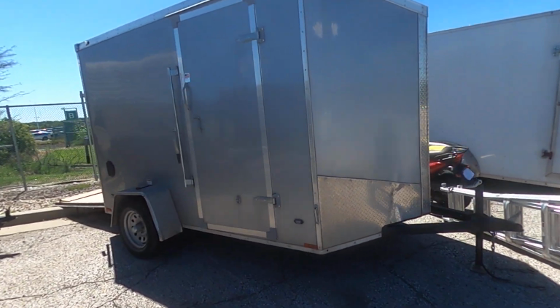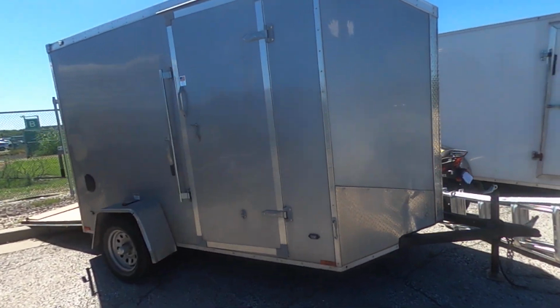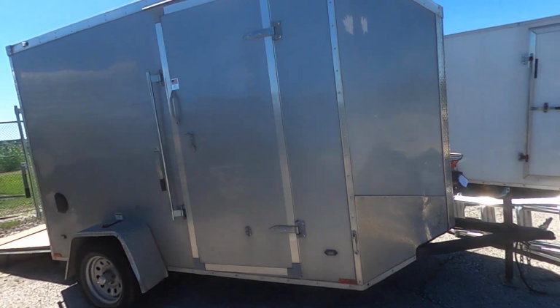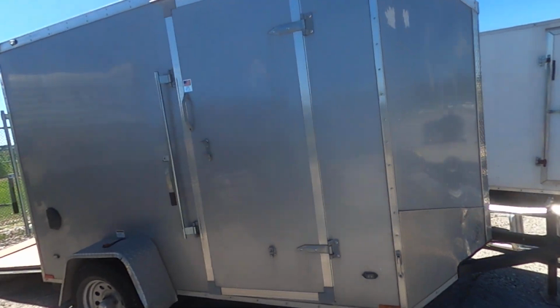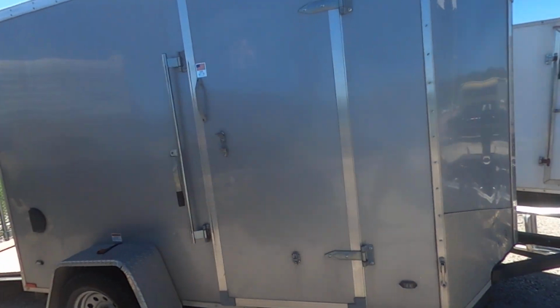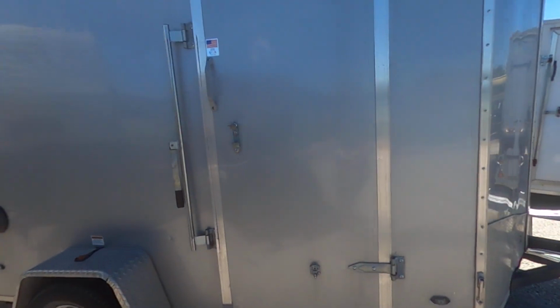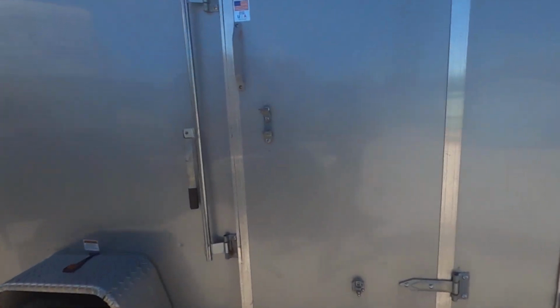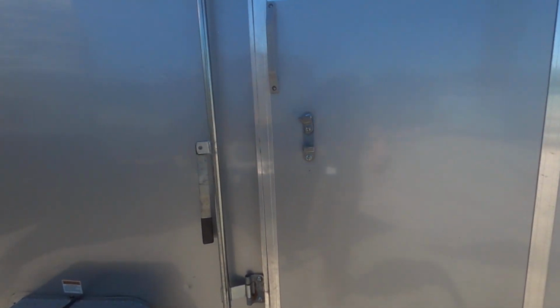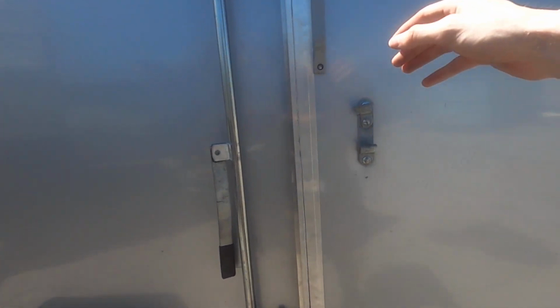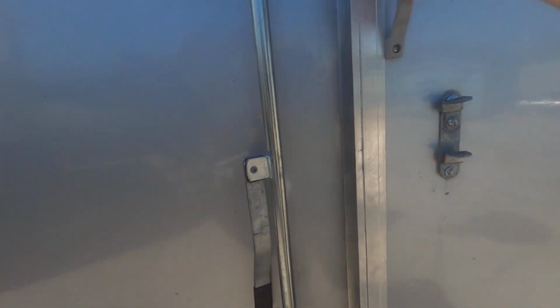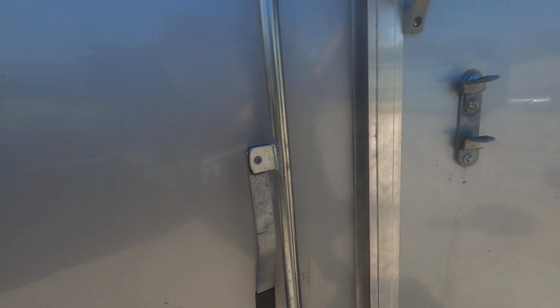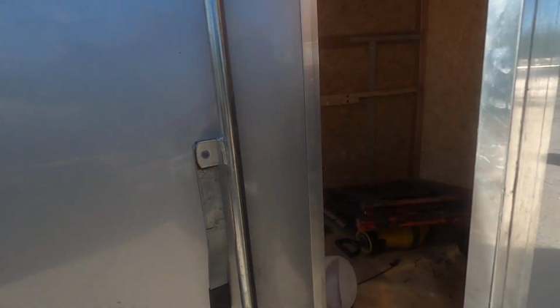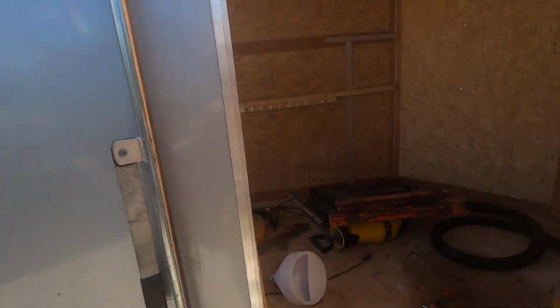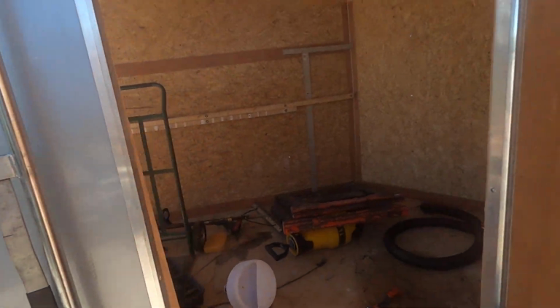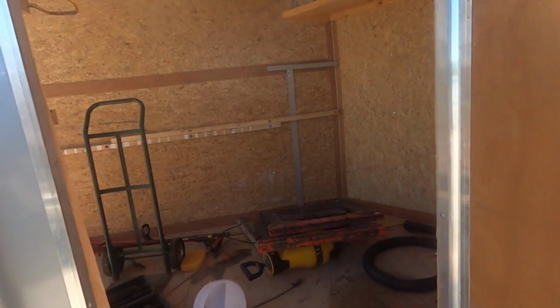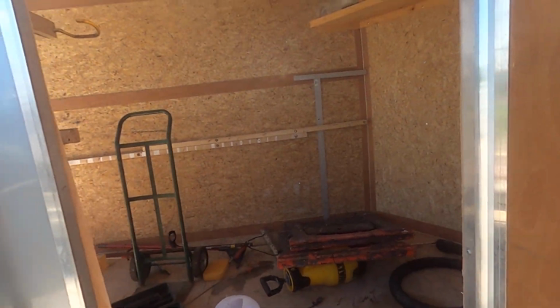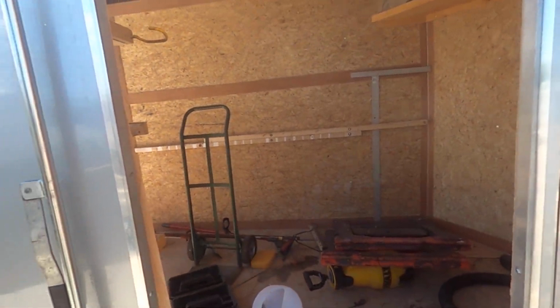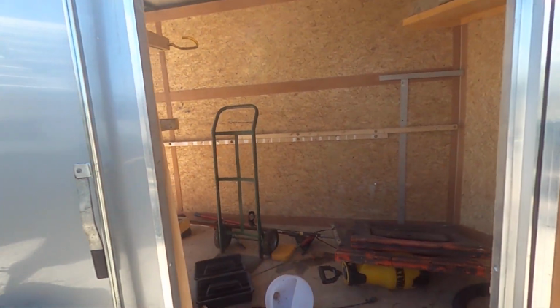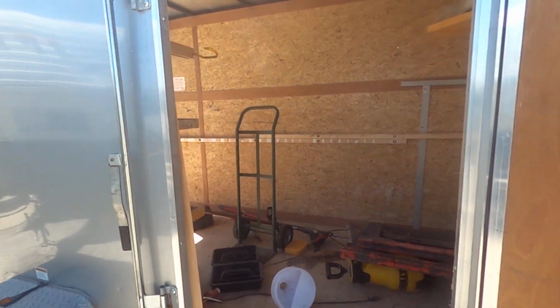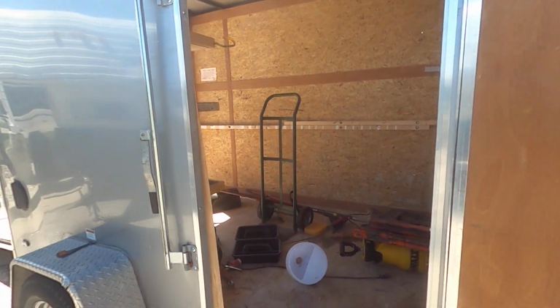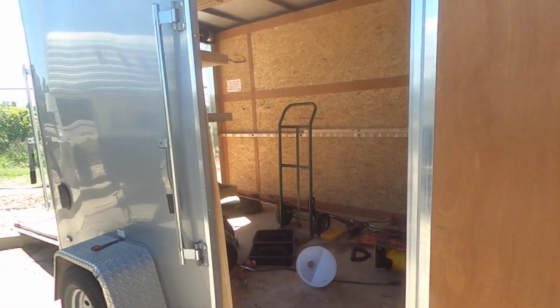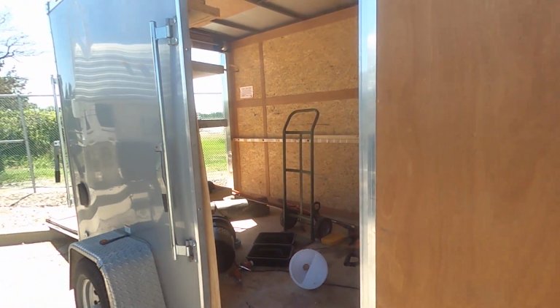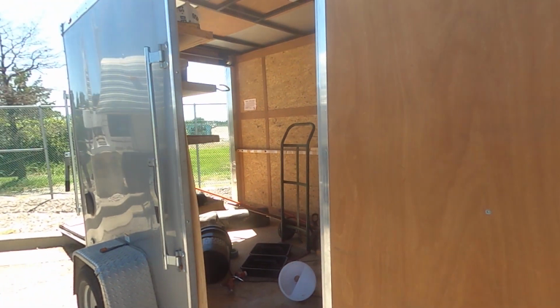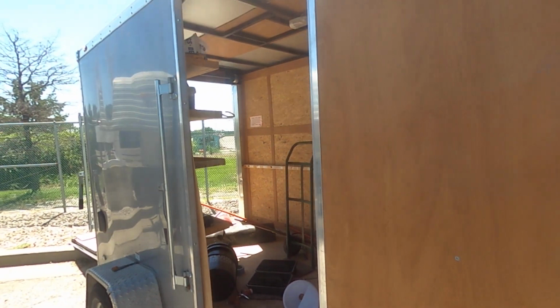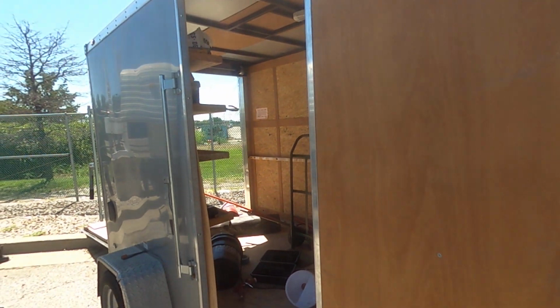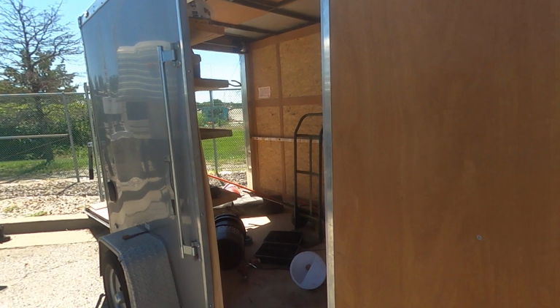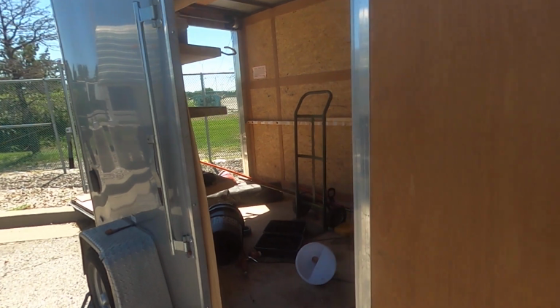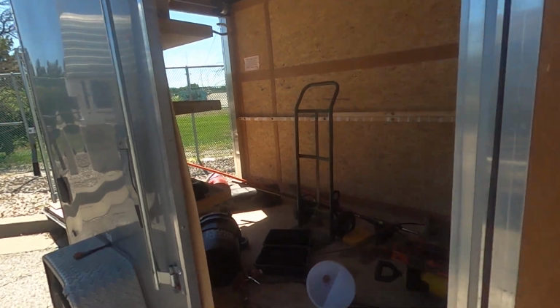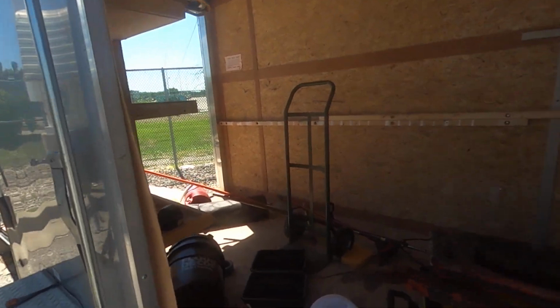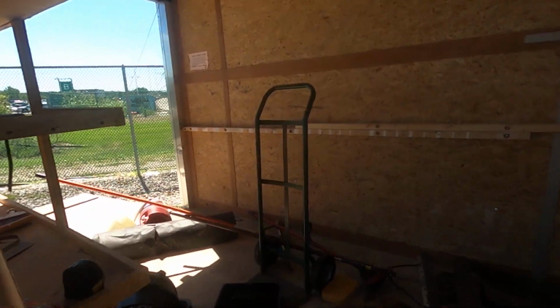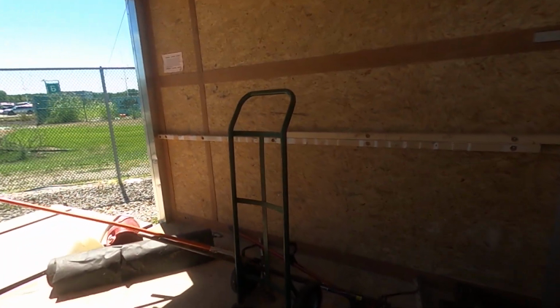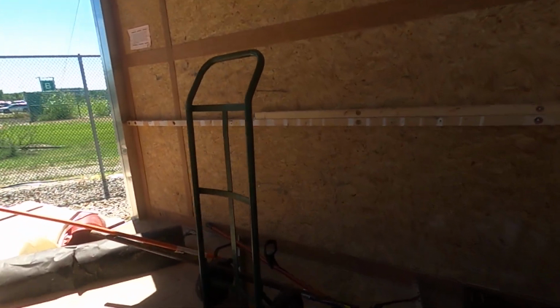It's a nice trailer. It's got no padlocks on the door, so we're going to take a look inside. Everything is in good shape — got a few shelves in here already.